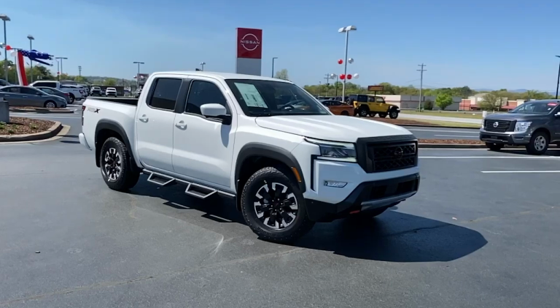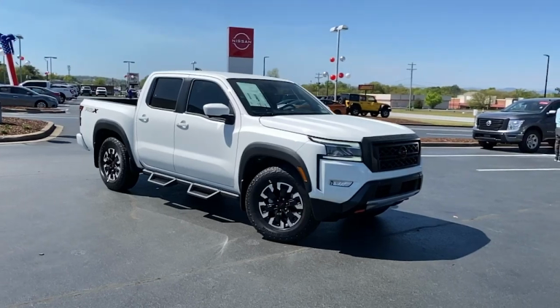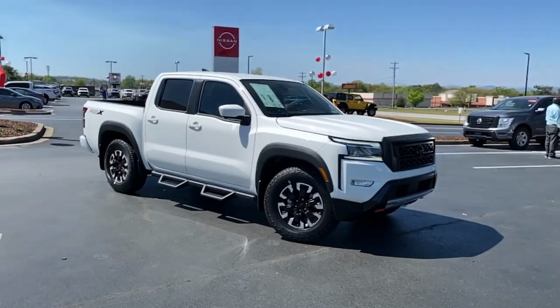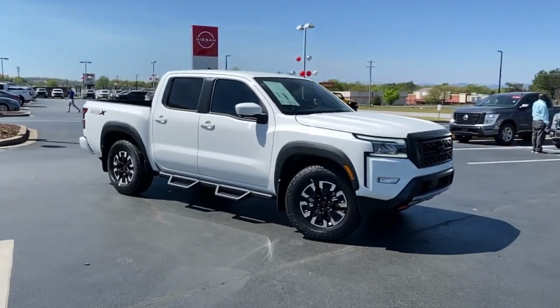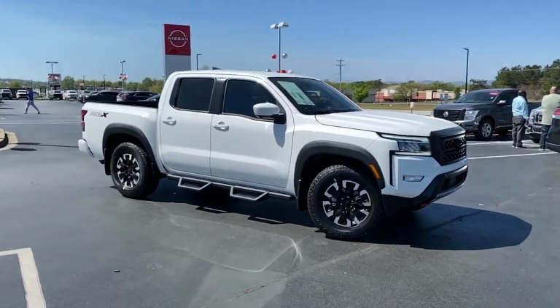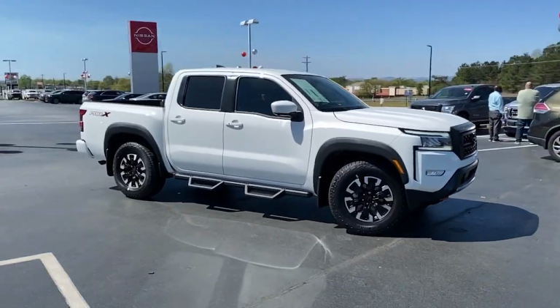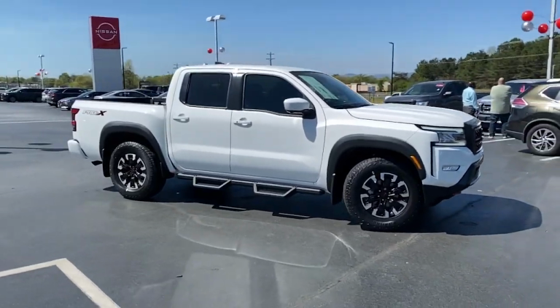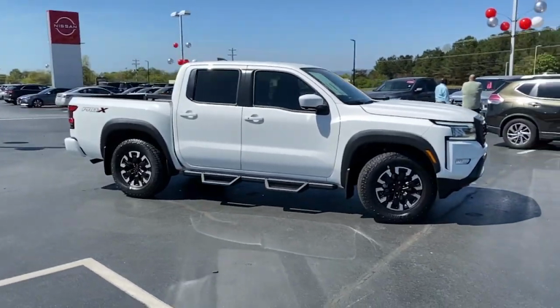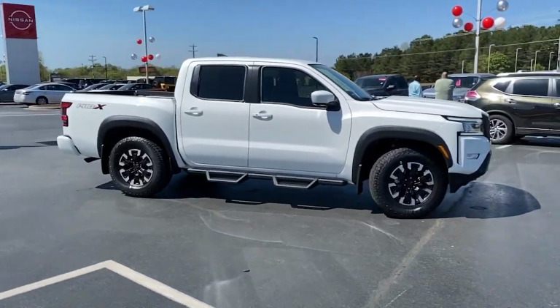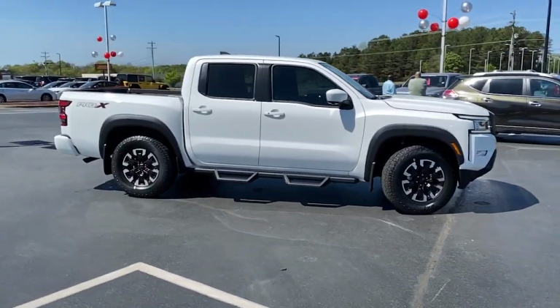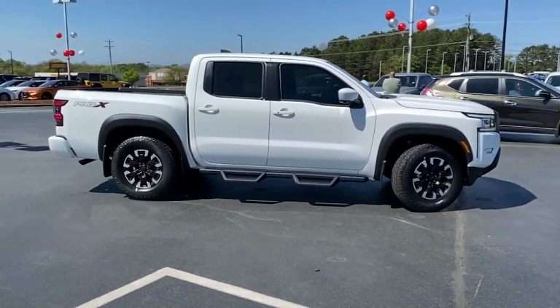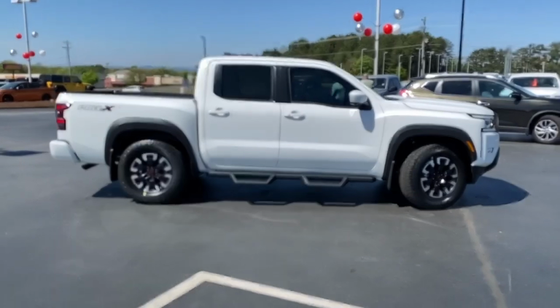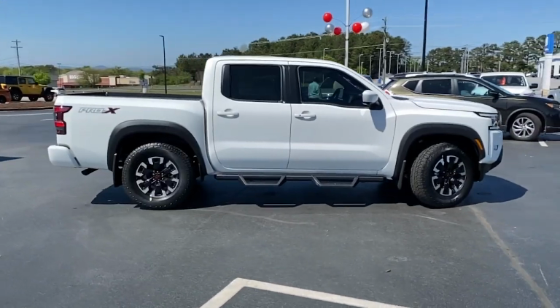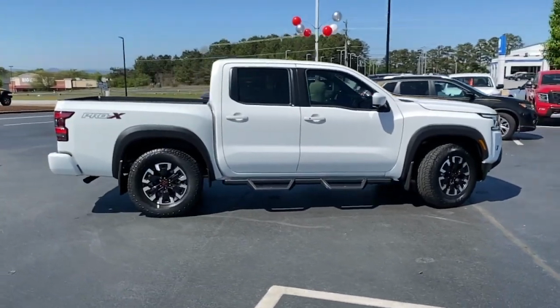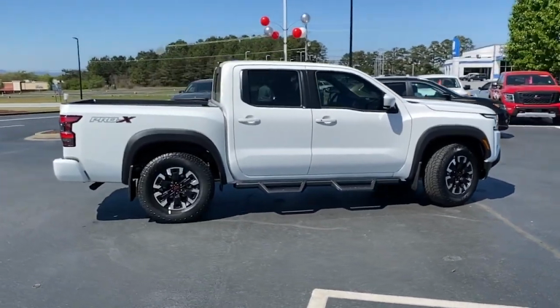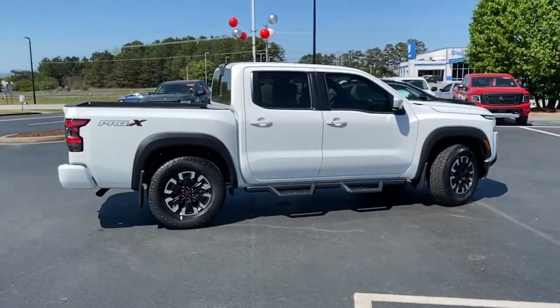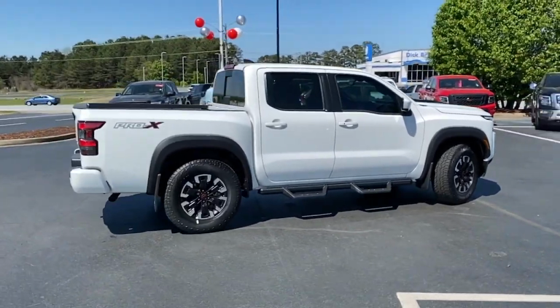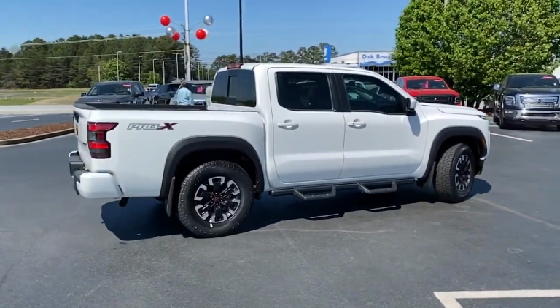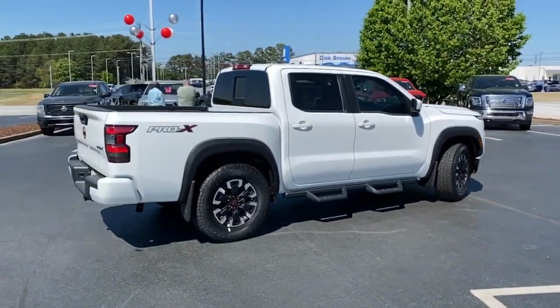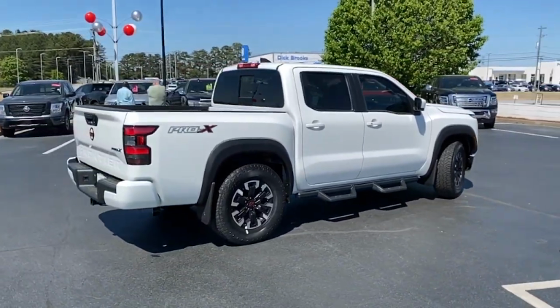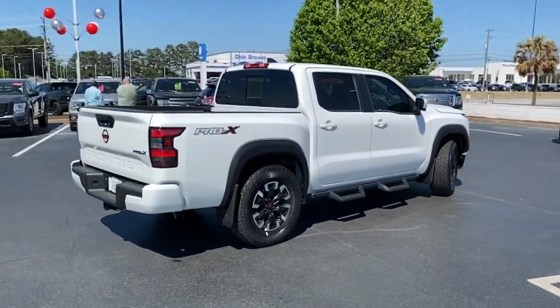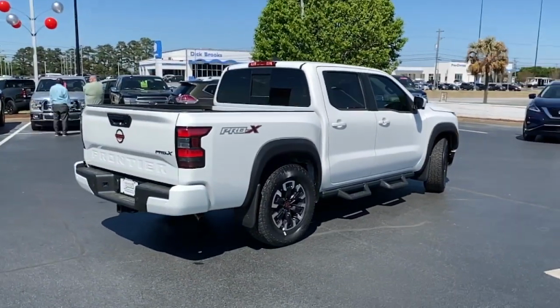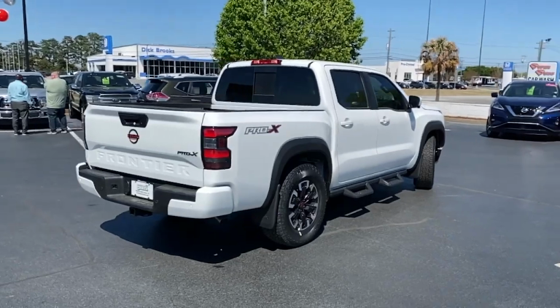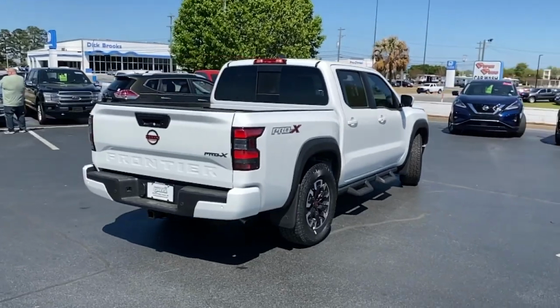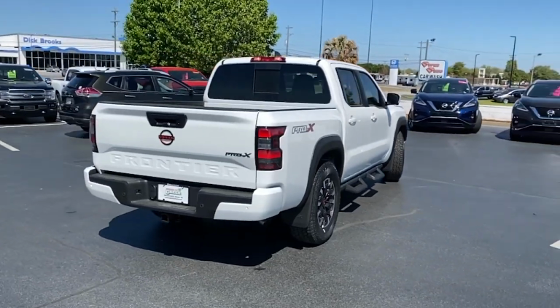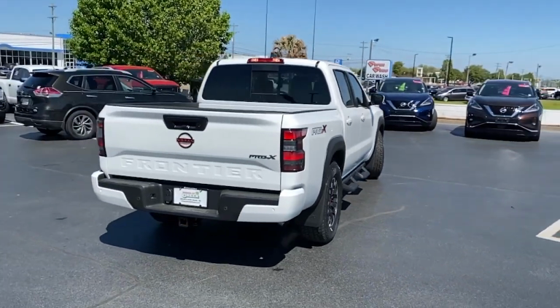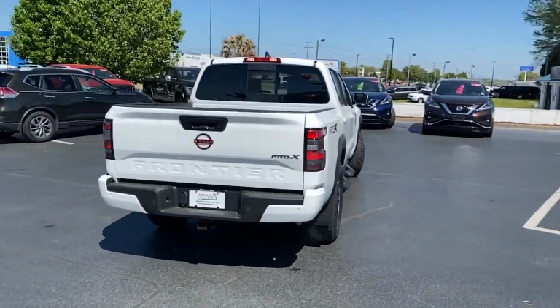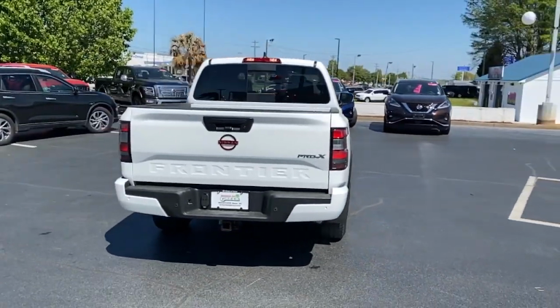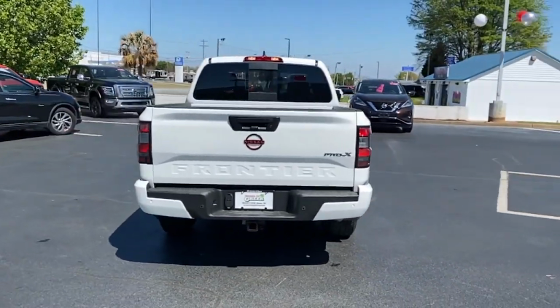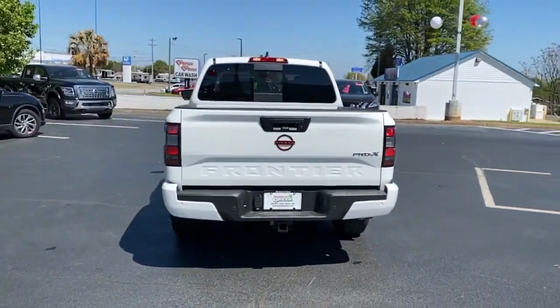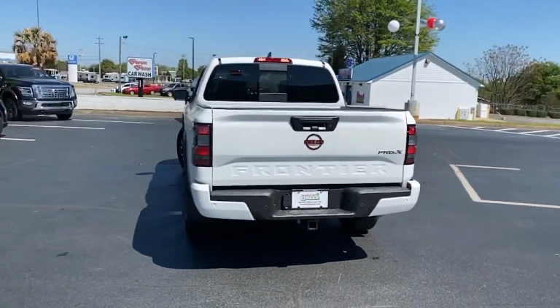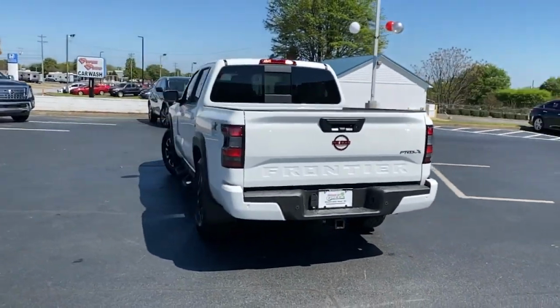Introducing the 2023 Nissan Frontier. You'll be ready for the job or off-road recreation in this remarkably affordable Frontier. Comfortable, capable, and hard-working, this popular midsize pickup is waiting just for you.